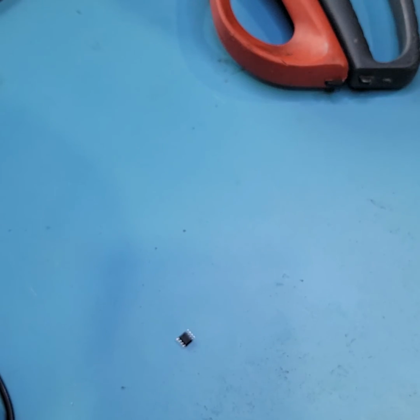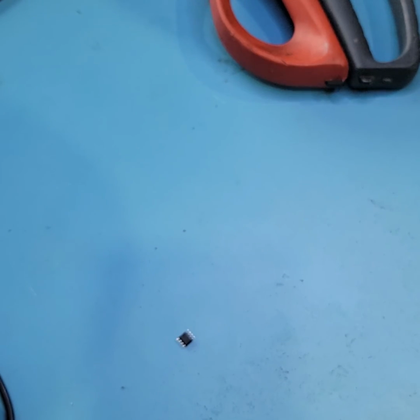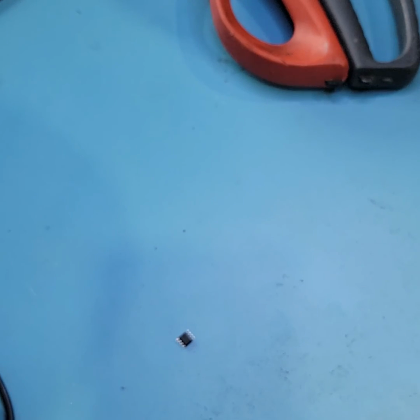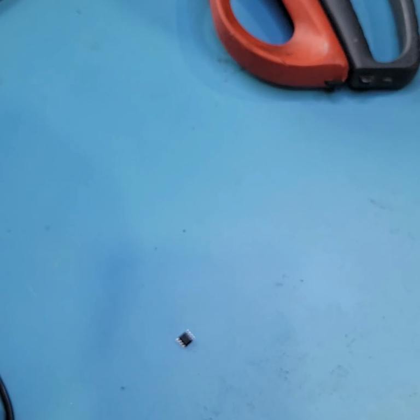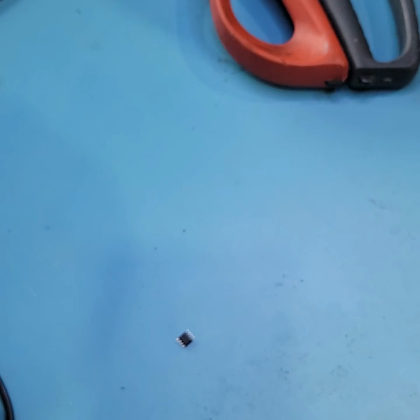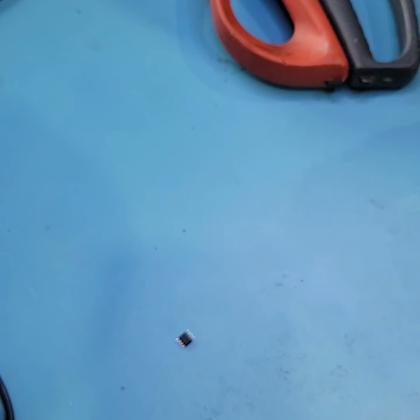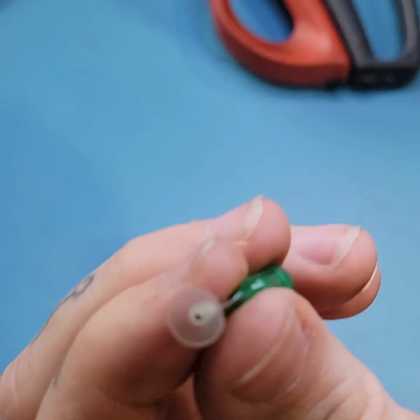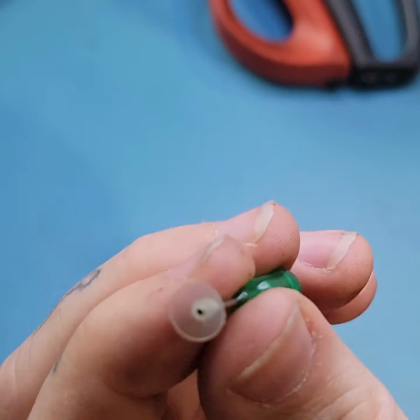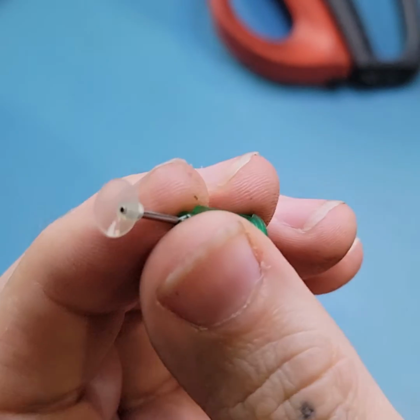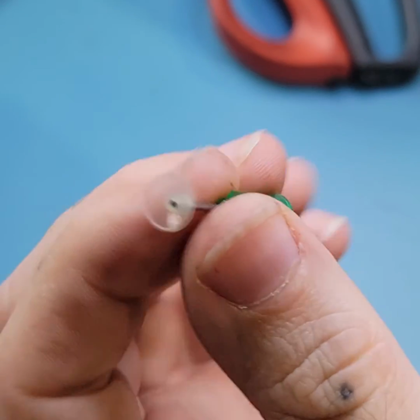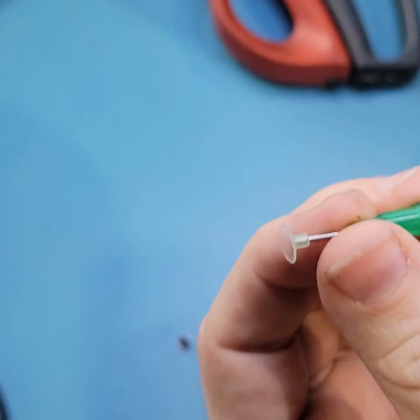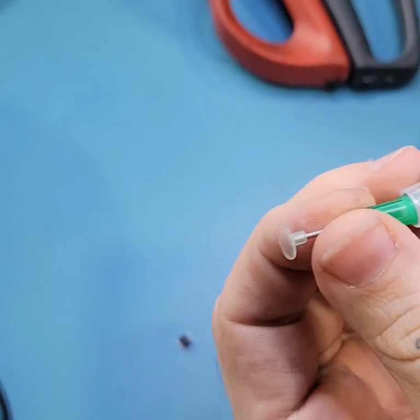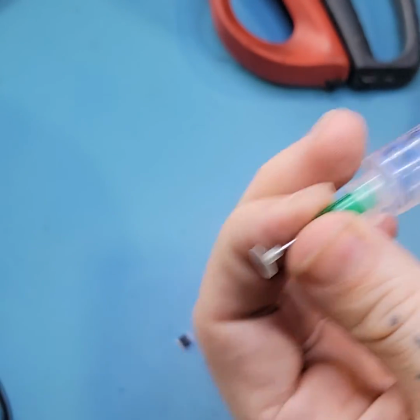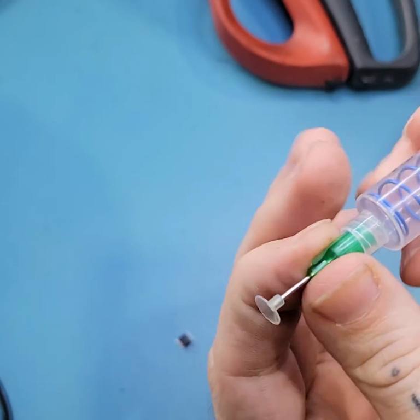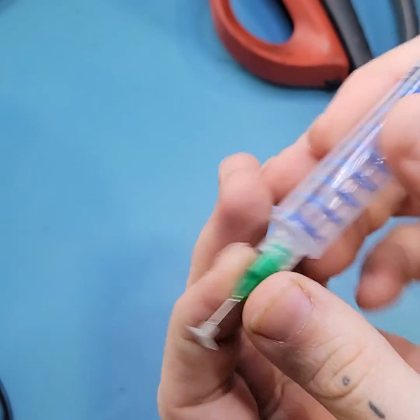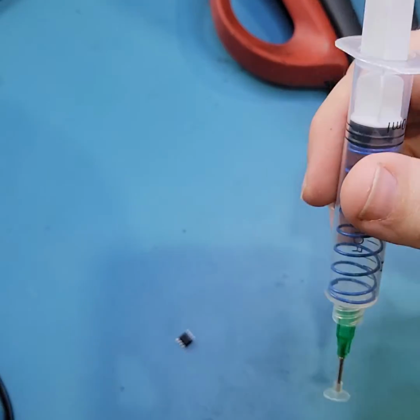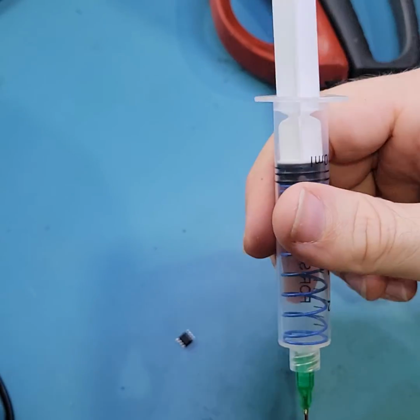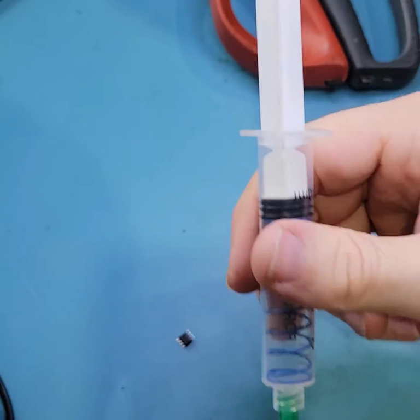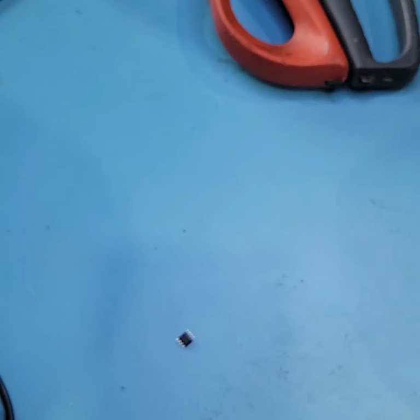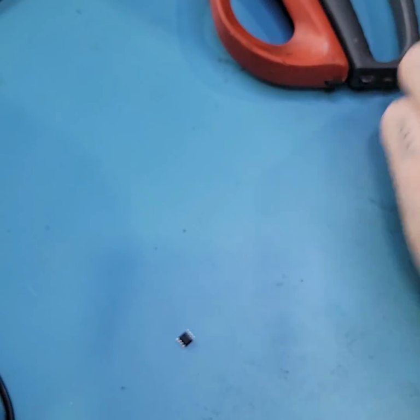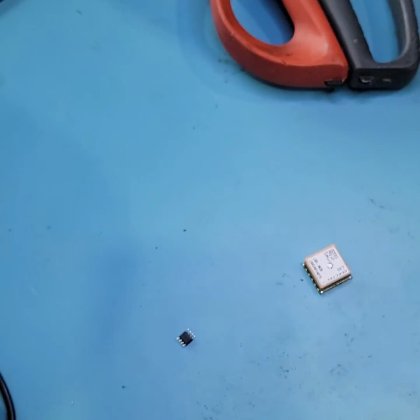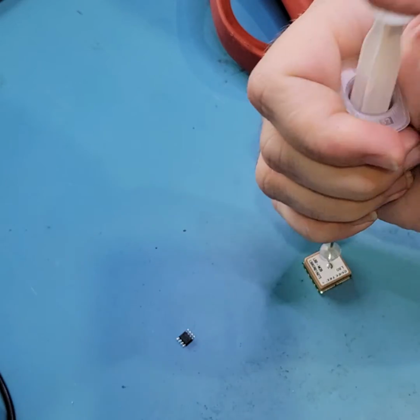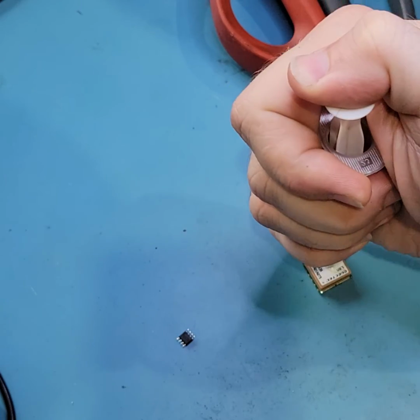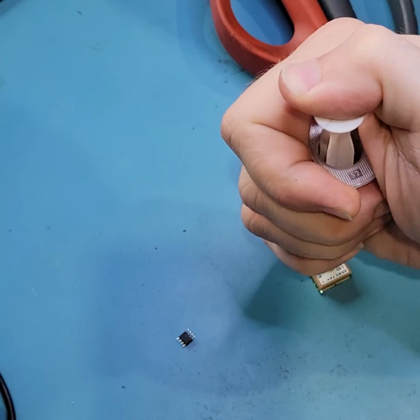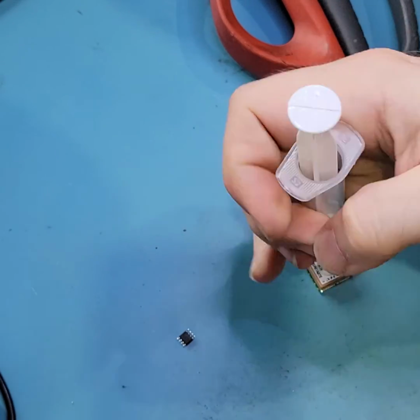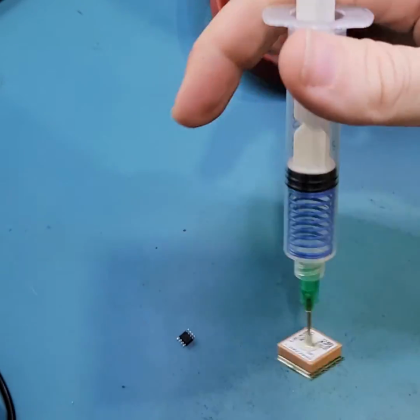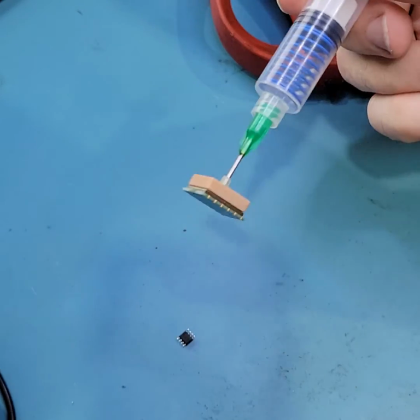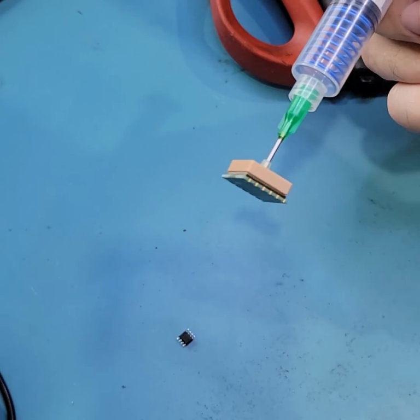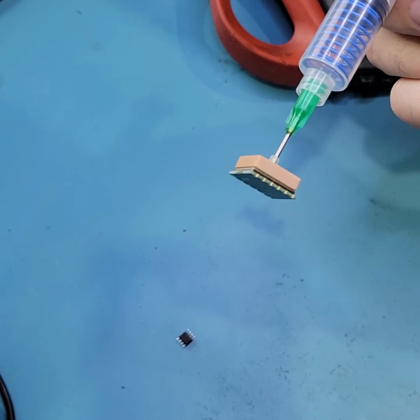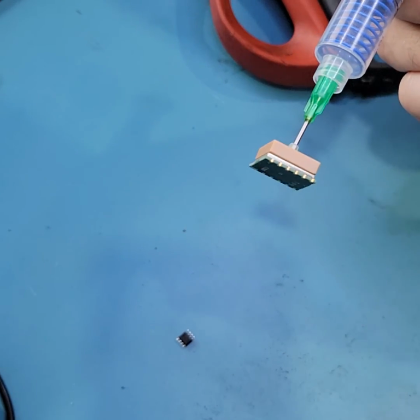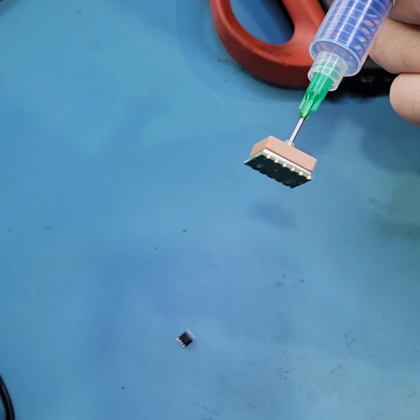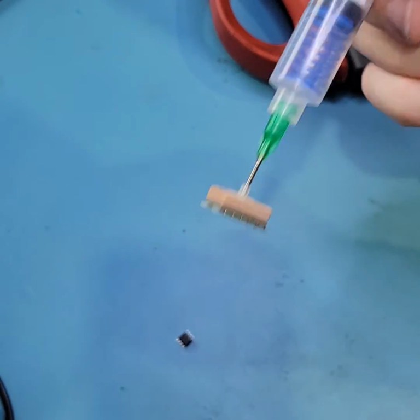Bonus points if you can get your hands on actual suction cup tips, in which case this actually becomes a very powerful tool, able to pick up very heavy and awkward parts and hold them for an extended amount of time.